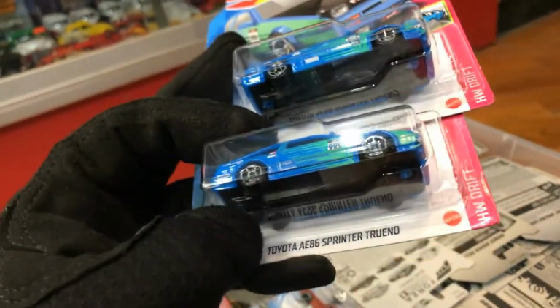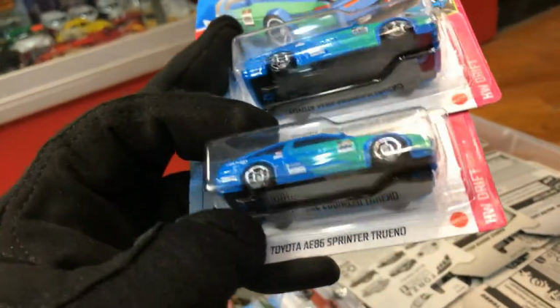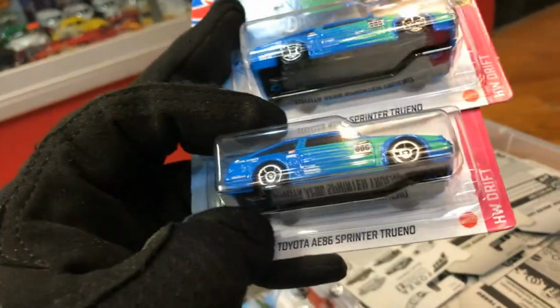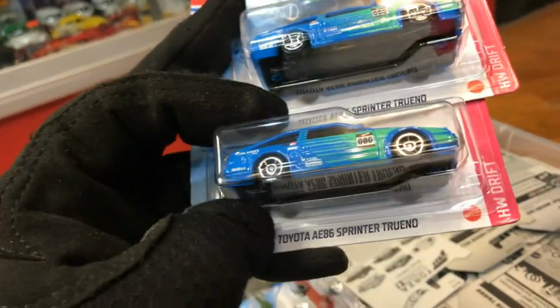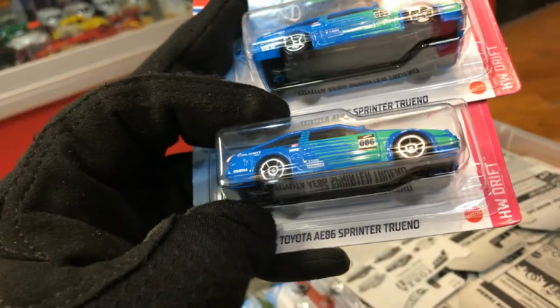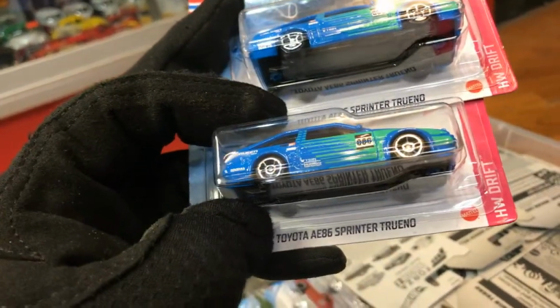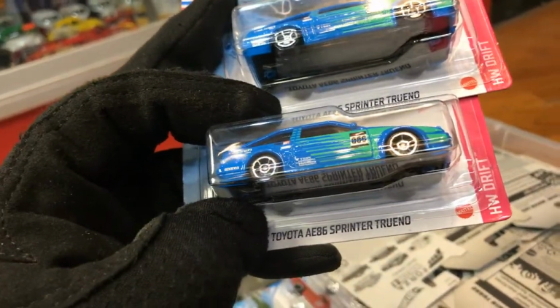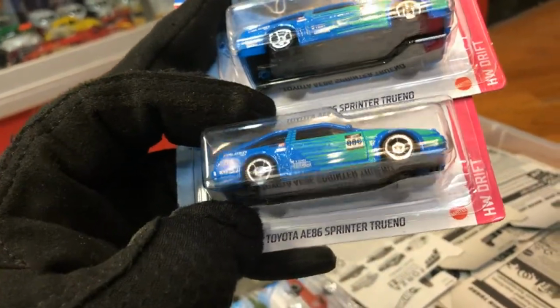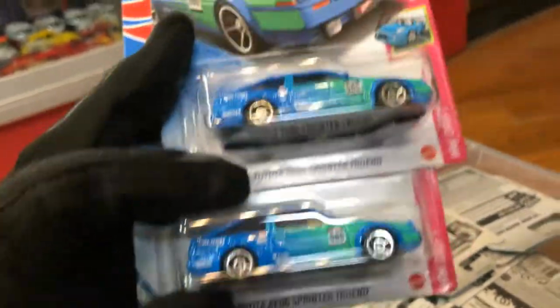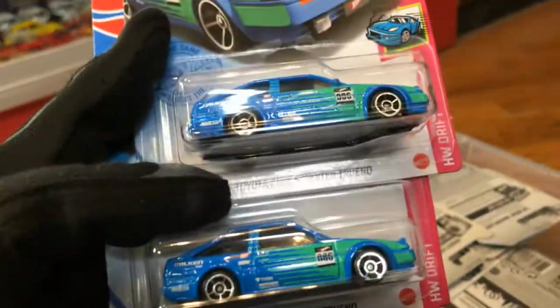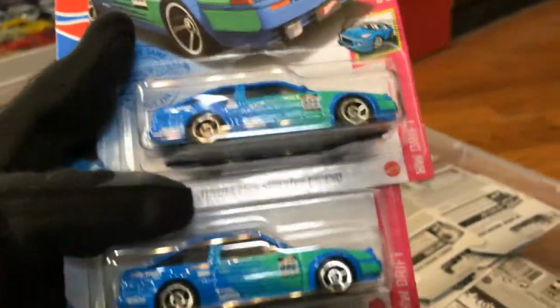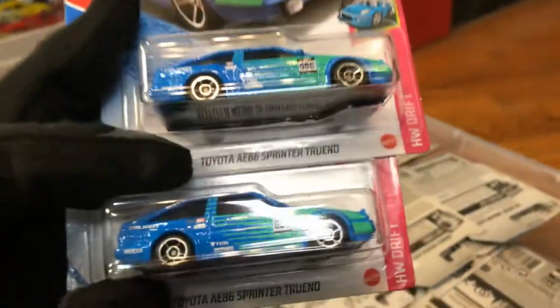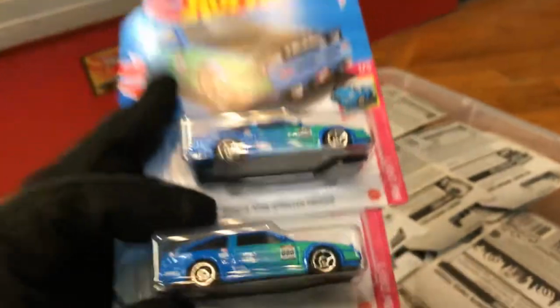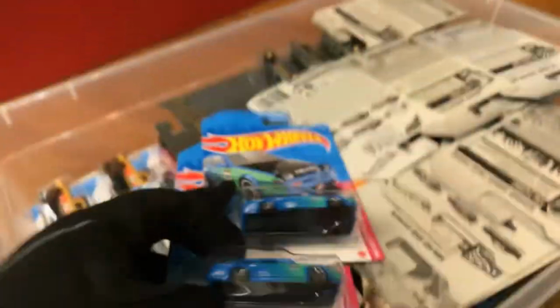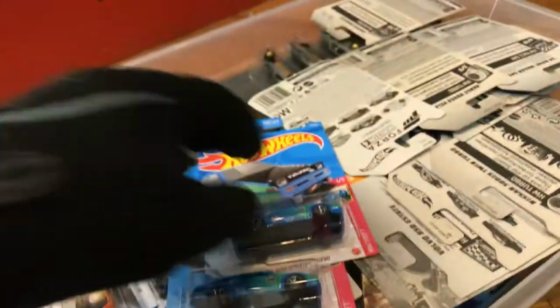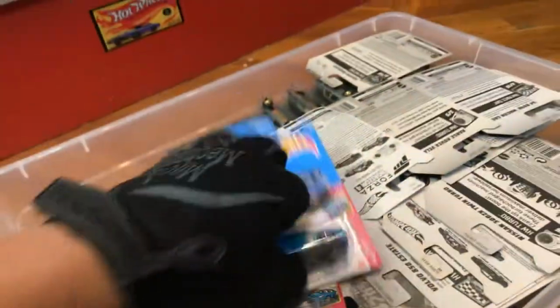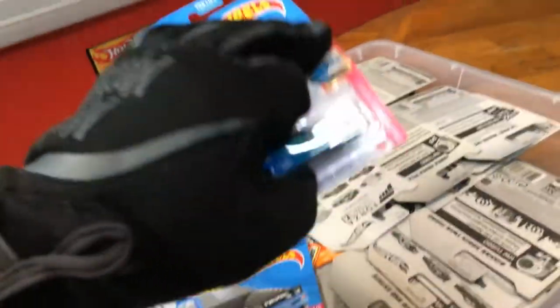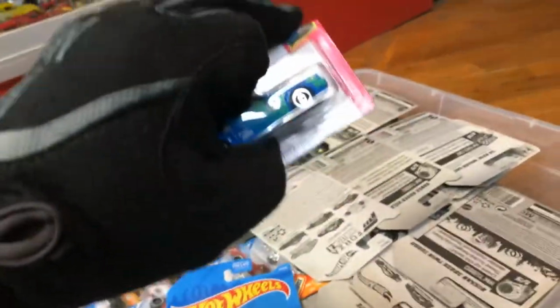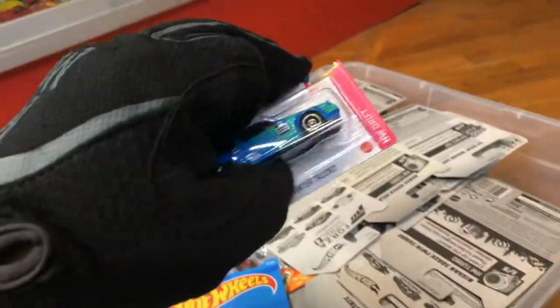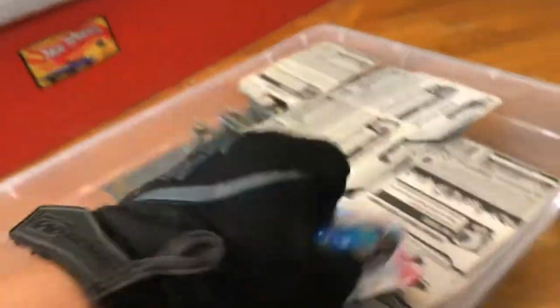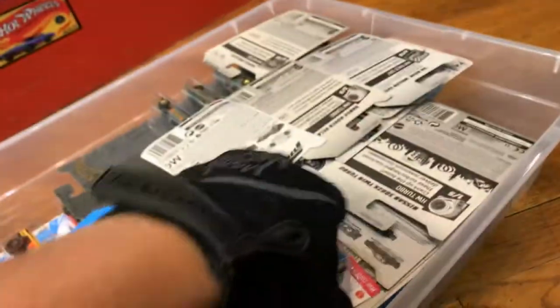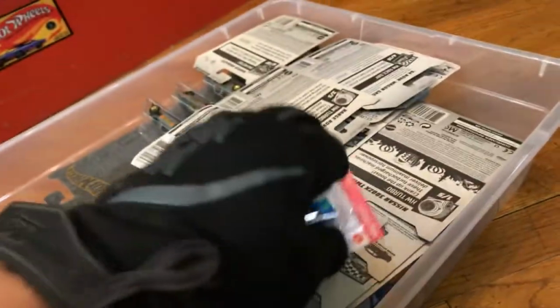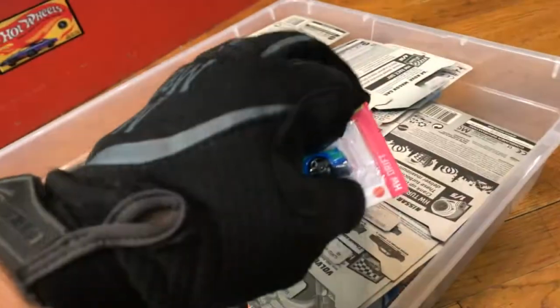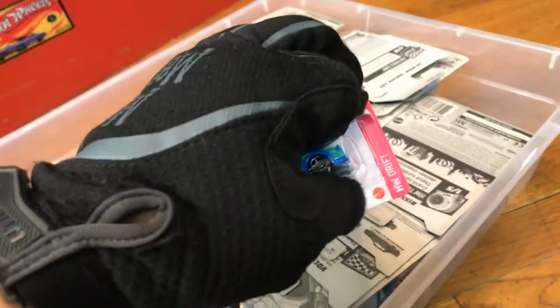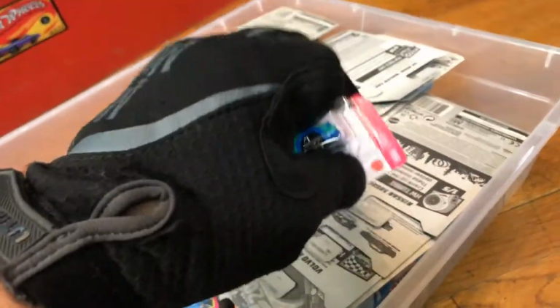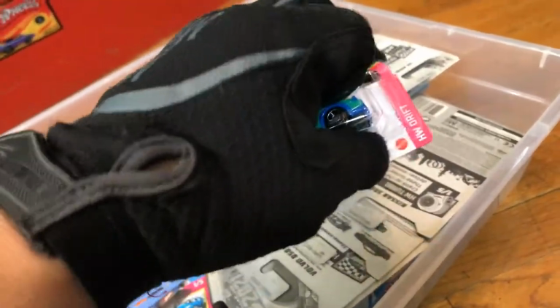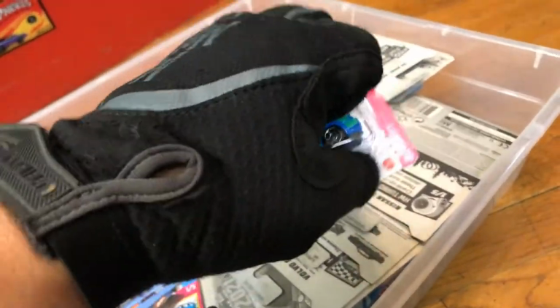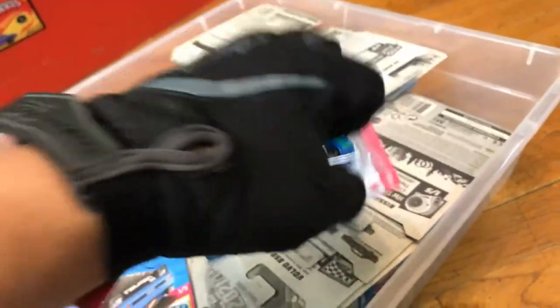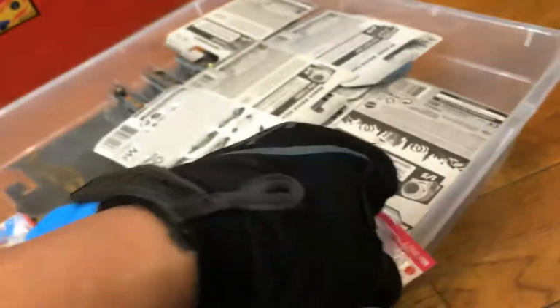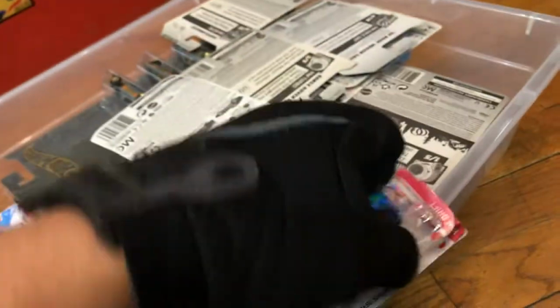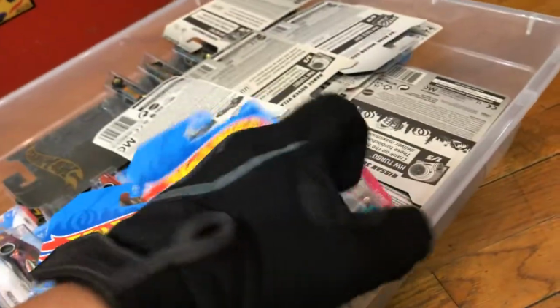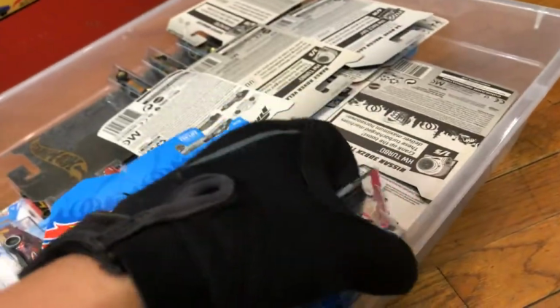The Toyota AE86 Sprinter Trueno. I like this car, so let's make one breathe — why not? It's Friday, have some fun.